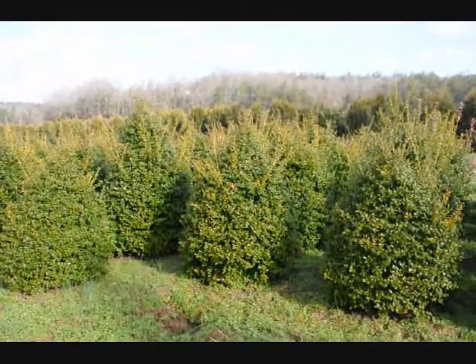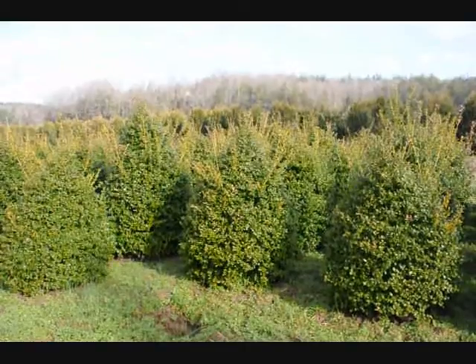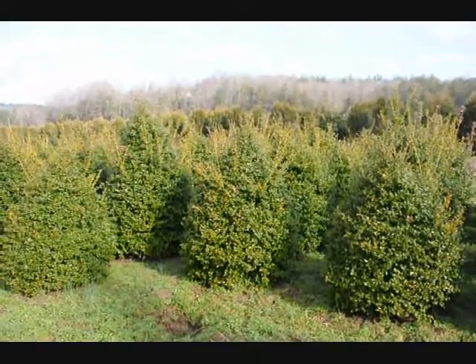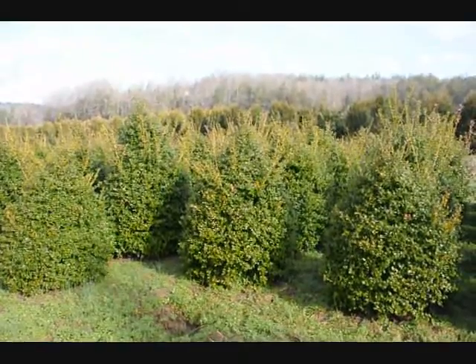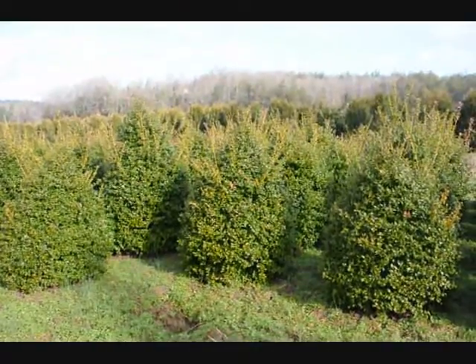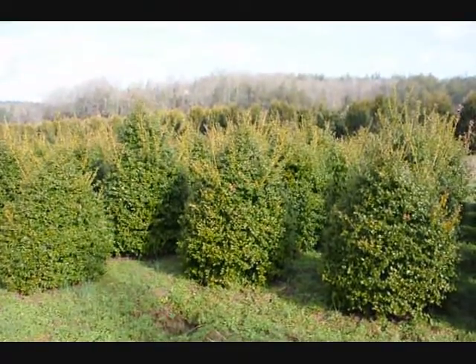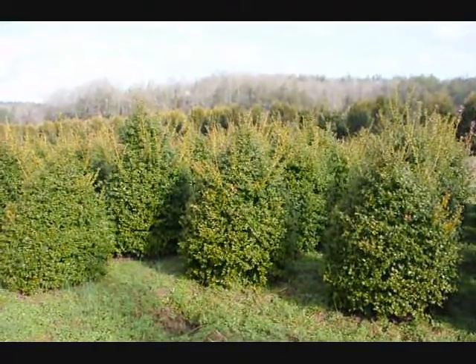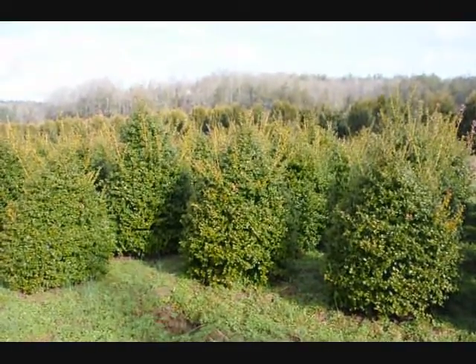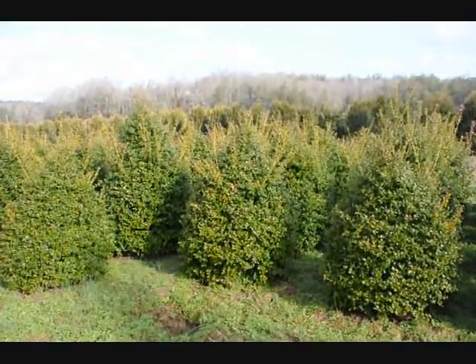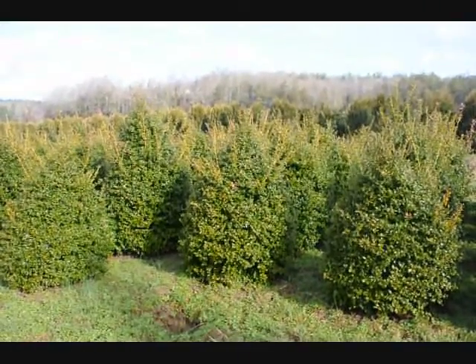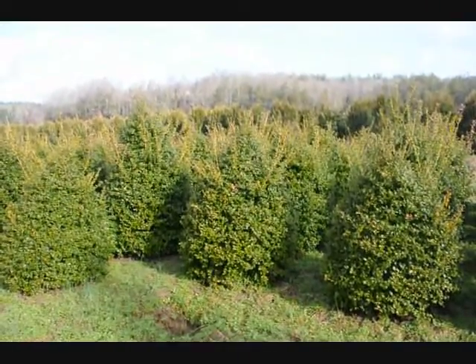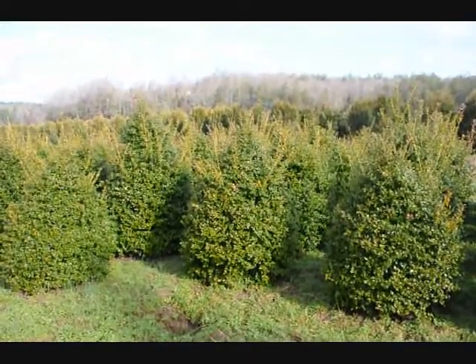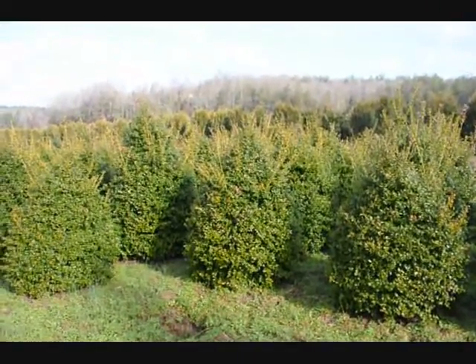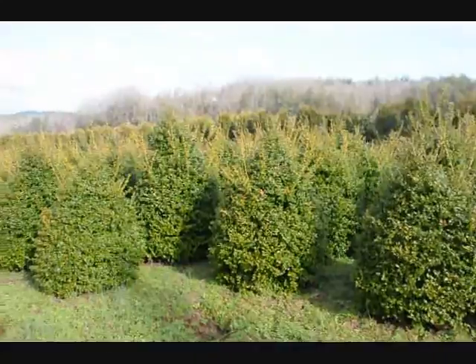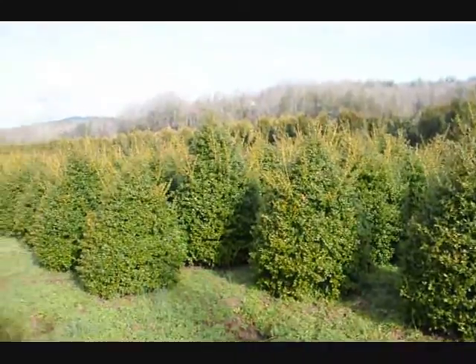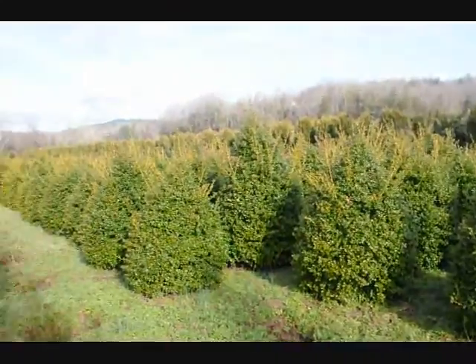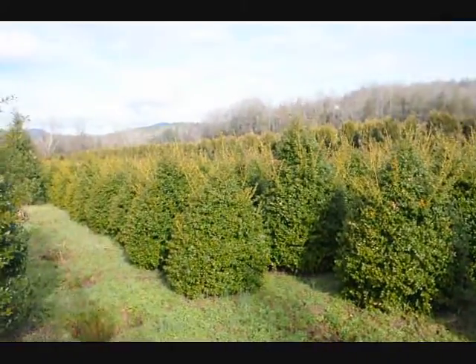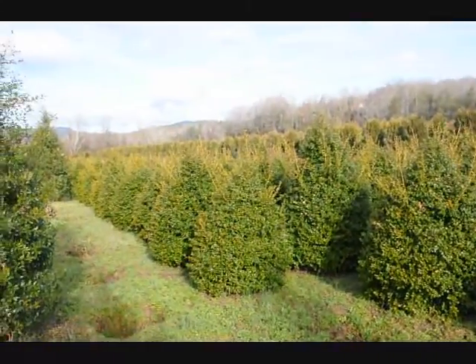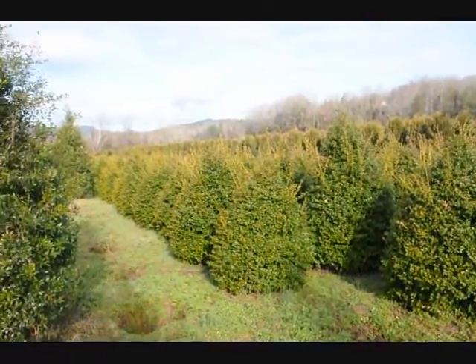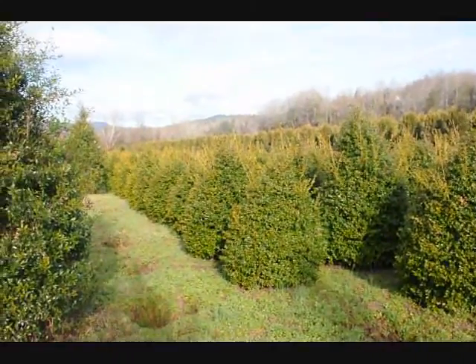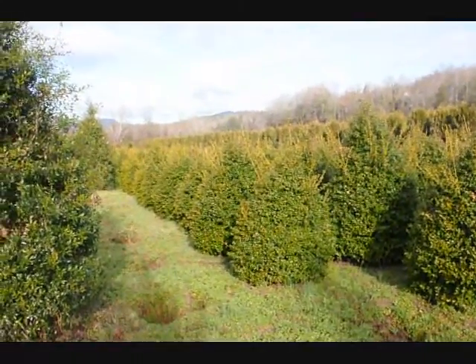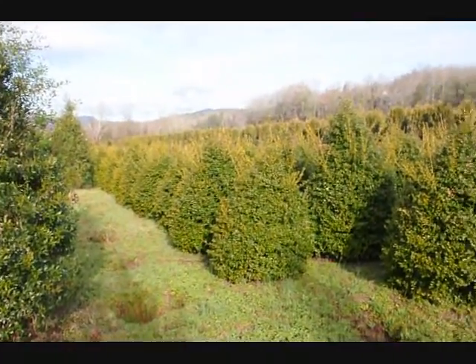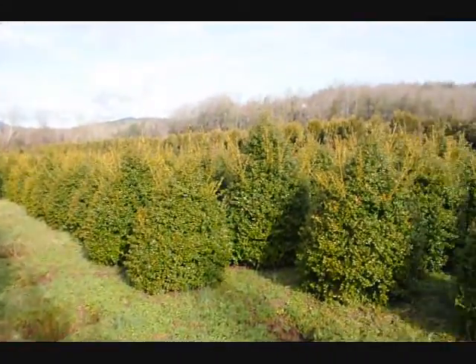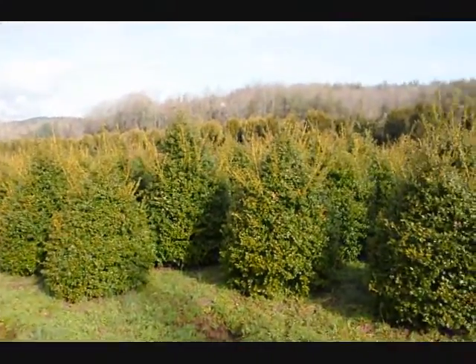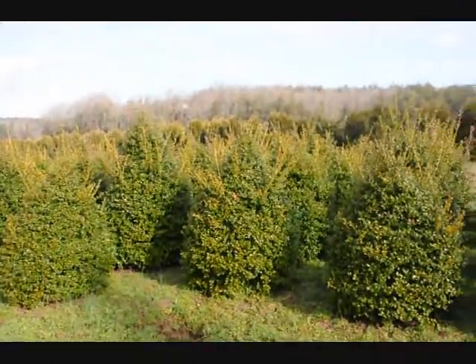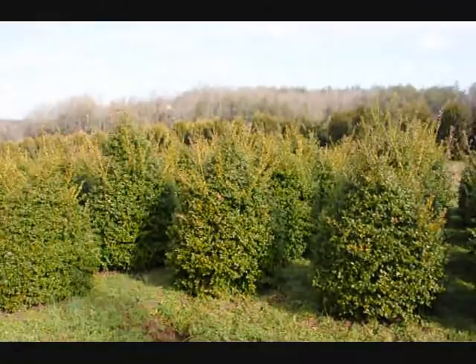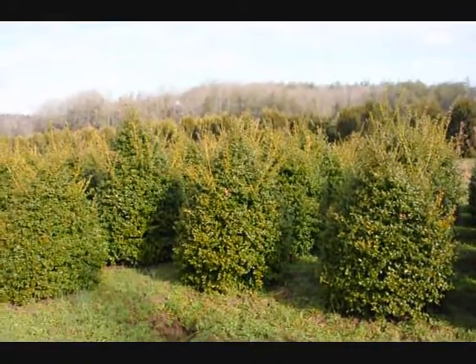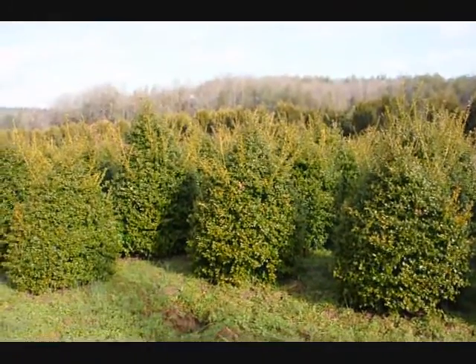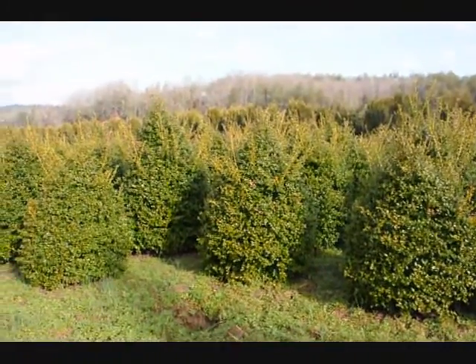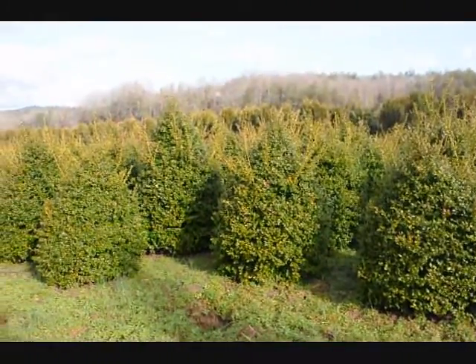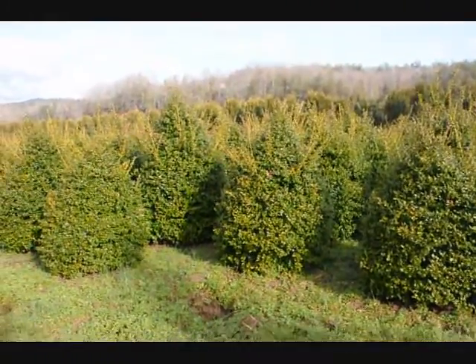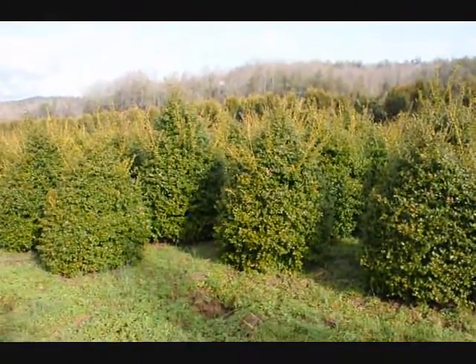These are five foot China Girl hollies. Give us a call, 215-651-8329. You can see we've got a good selection here for you to pick.